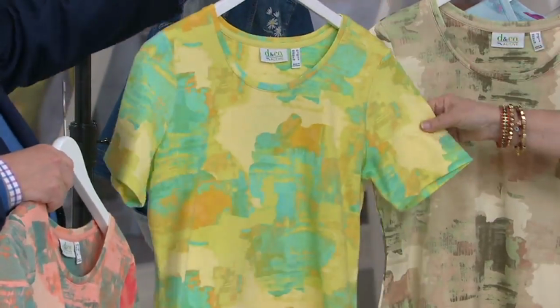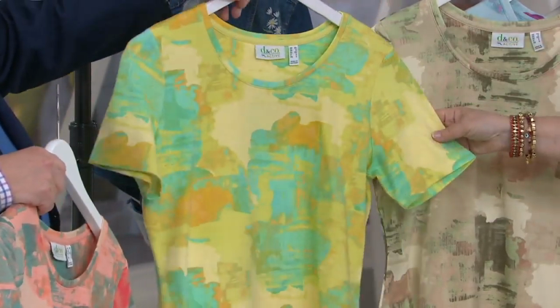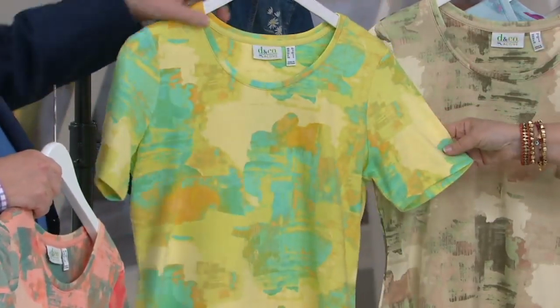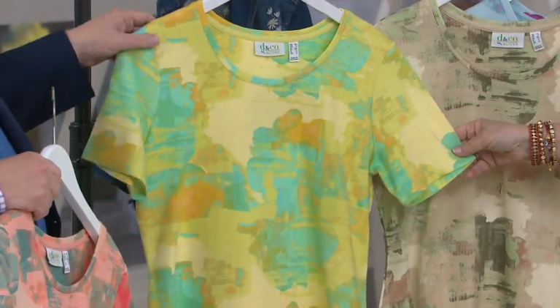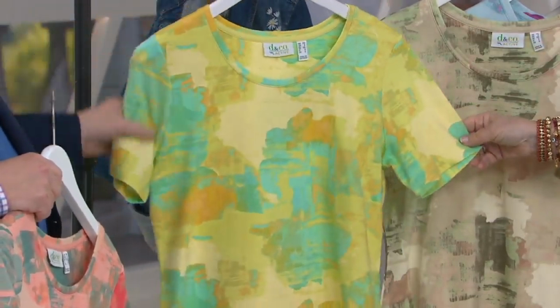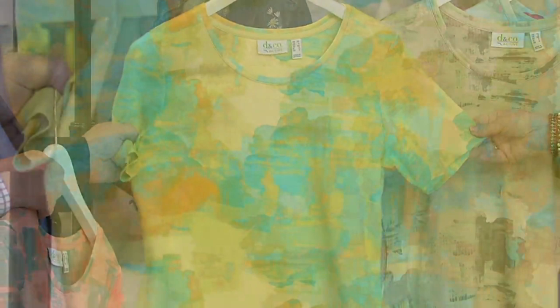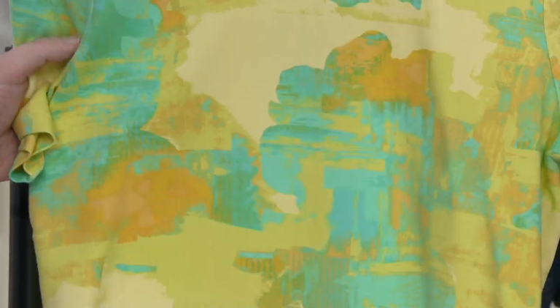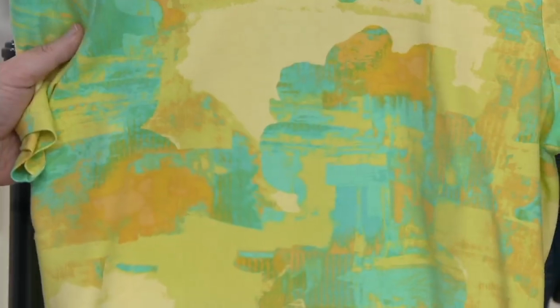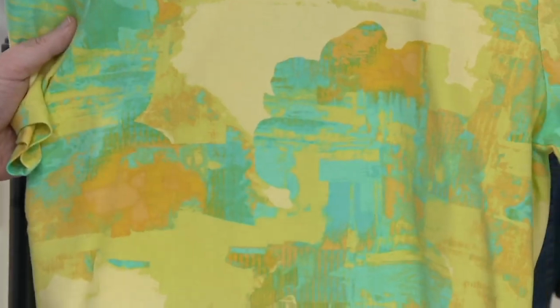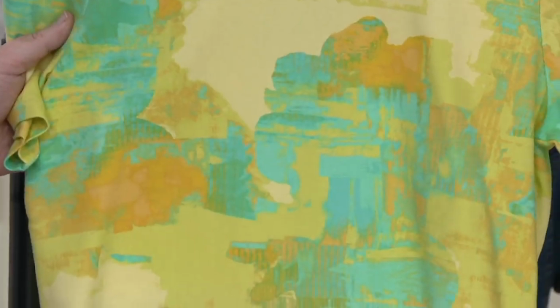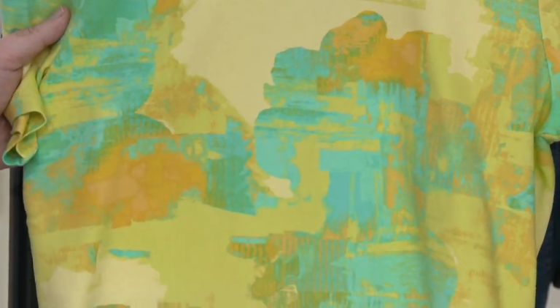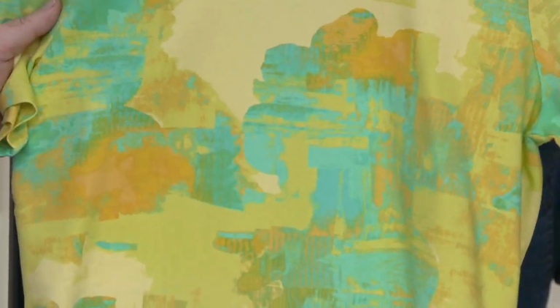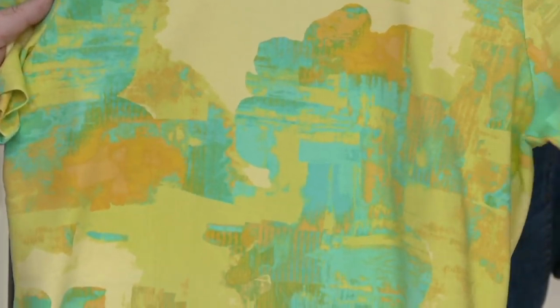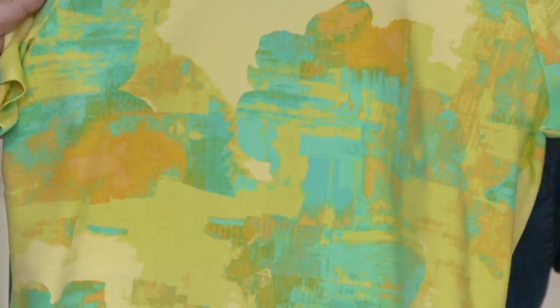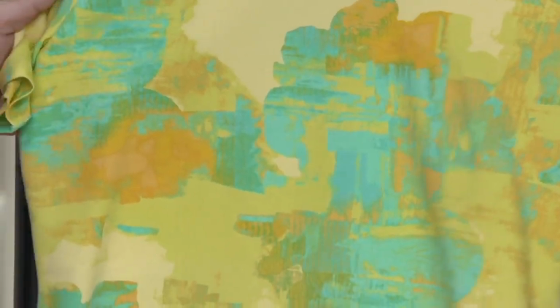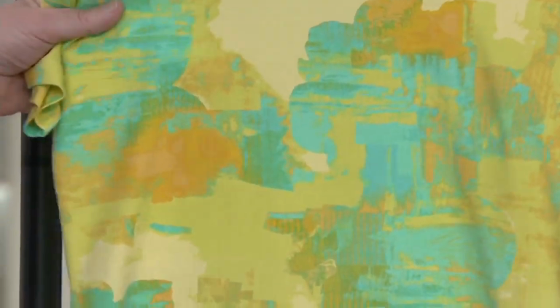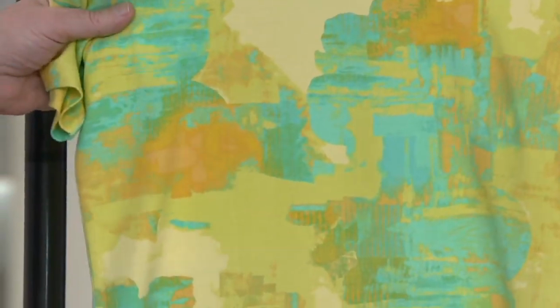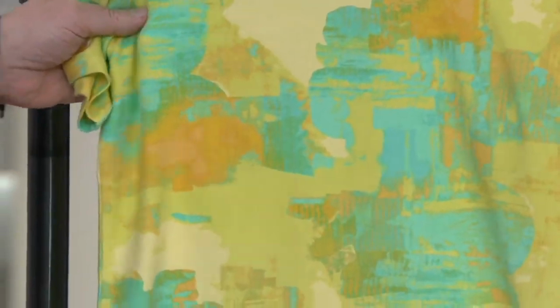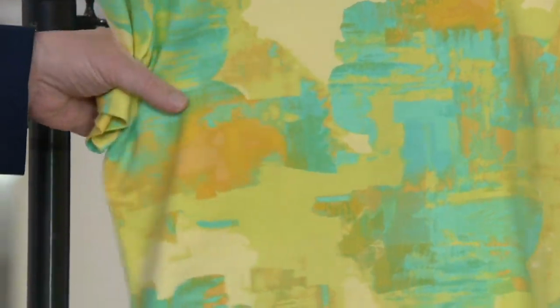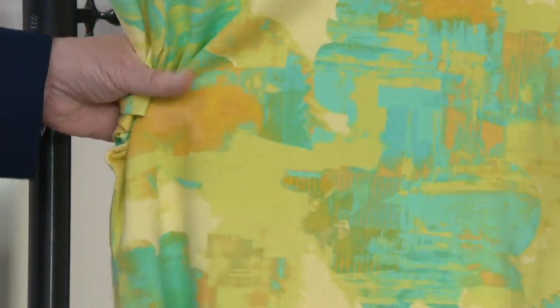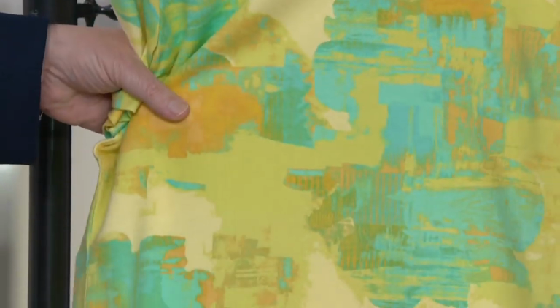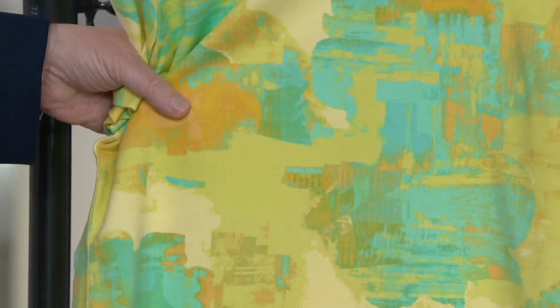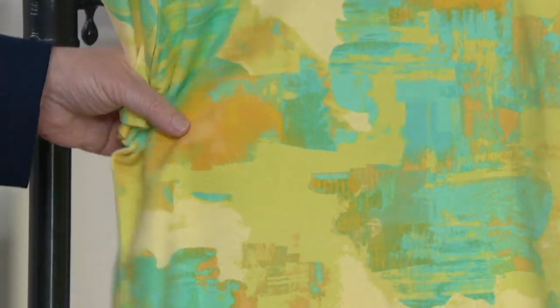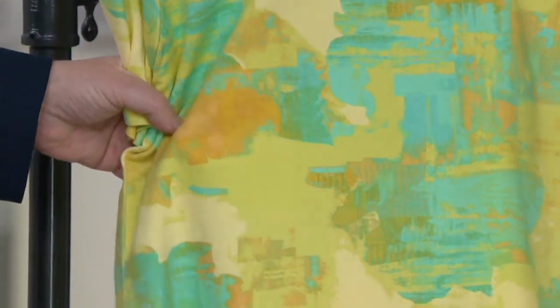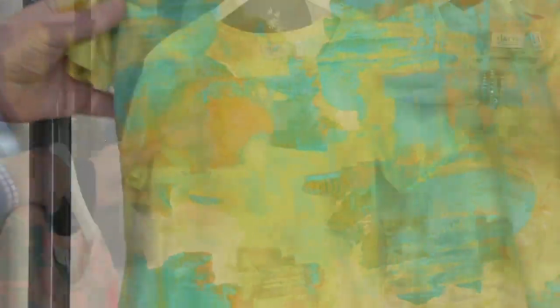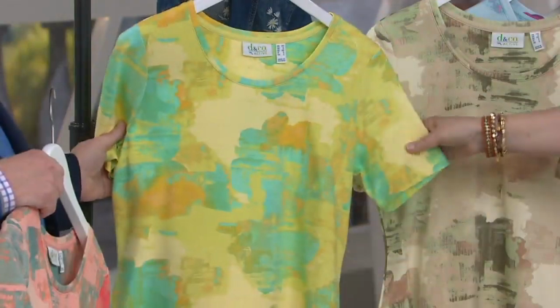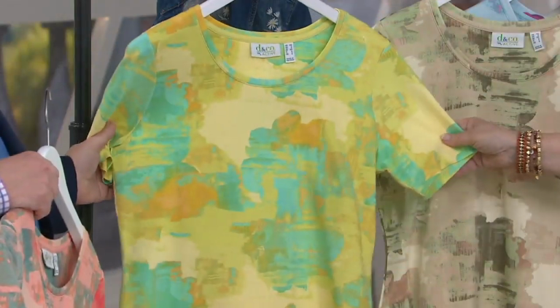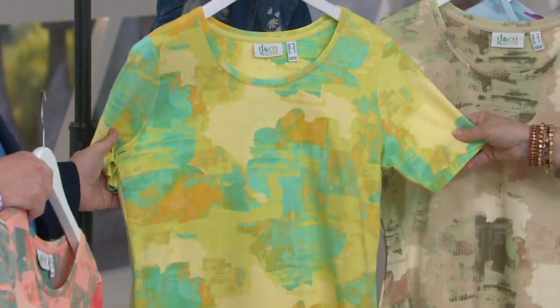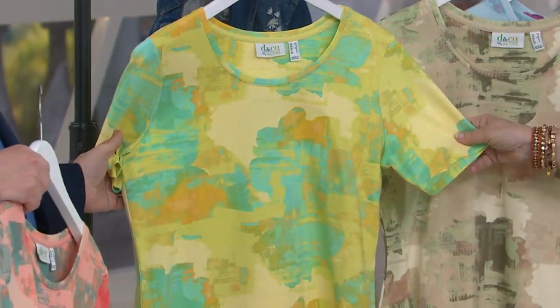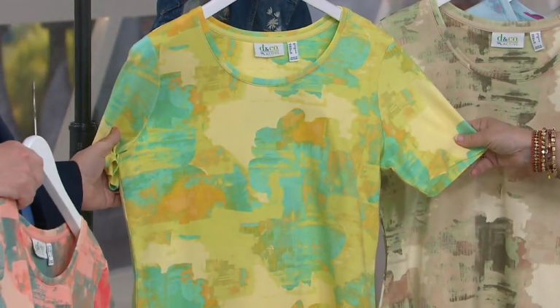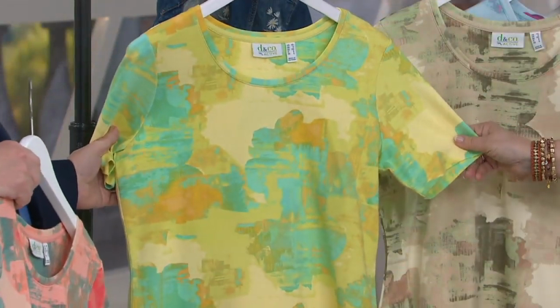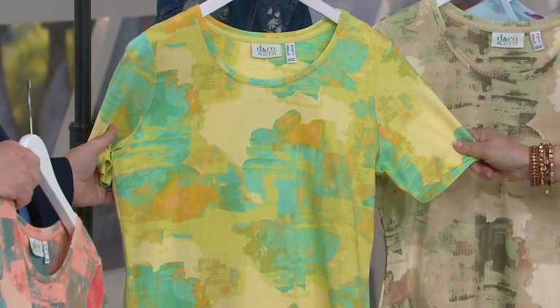This one is the yellow multi. Look at — with some really light turquoise. Turquoise and then that cantaloupe color. And pear green. That is just amazing.